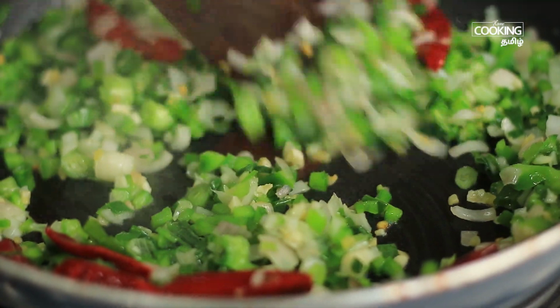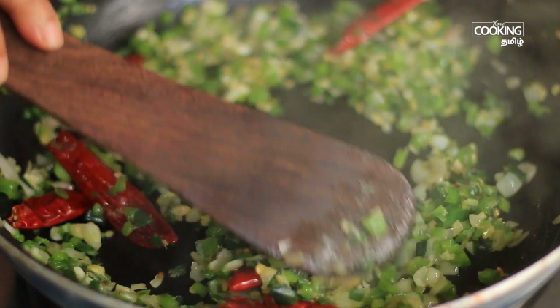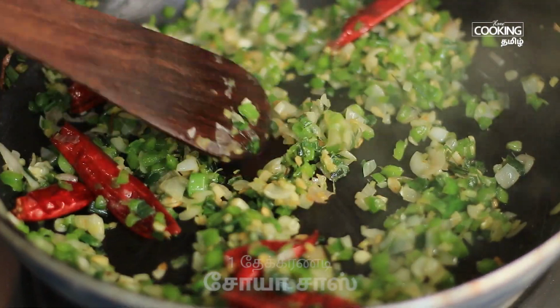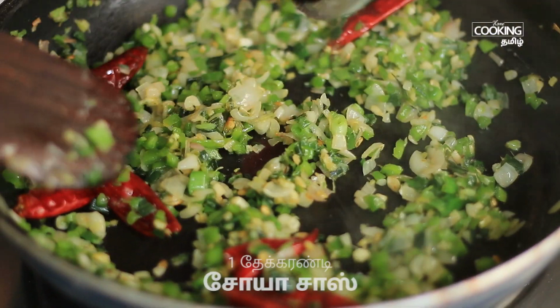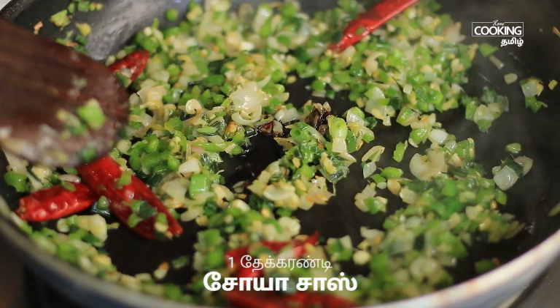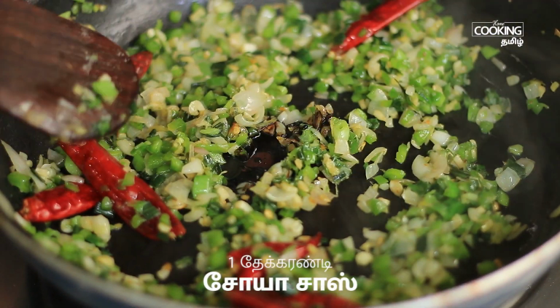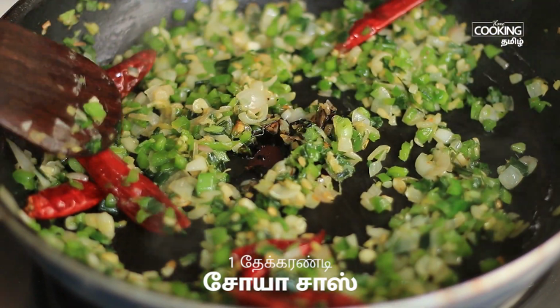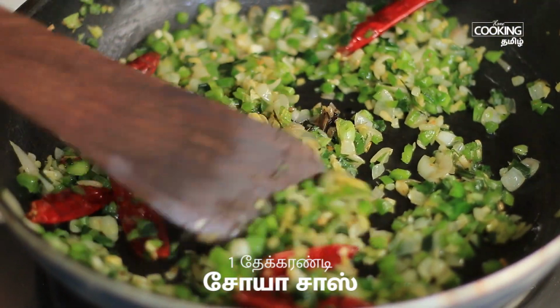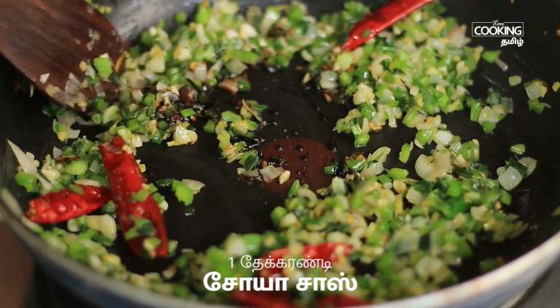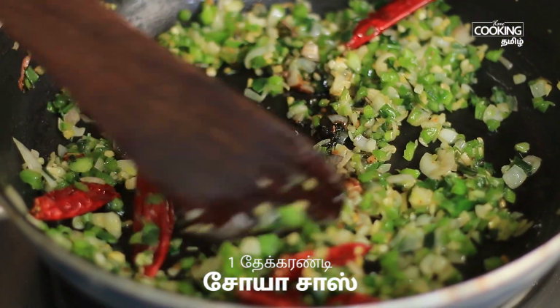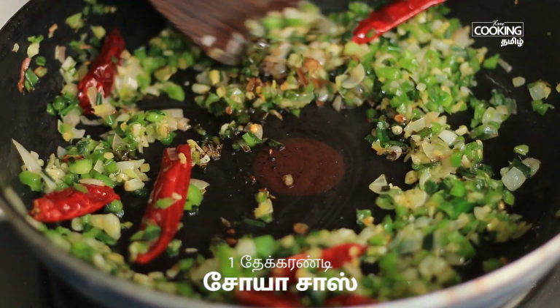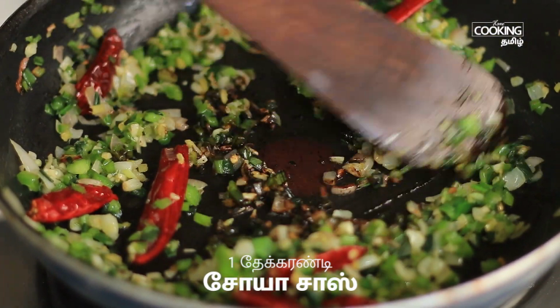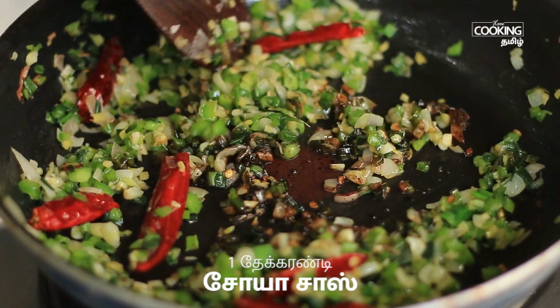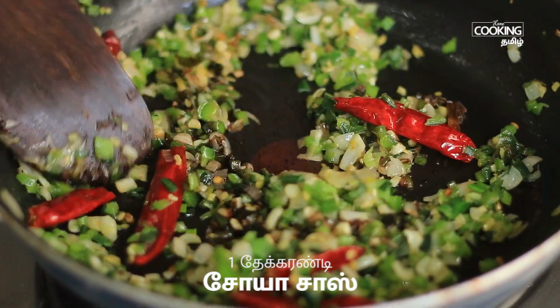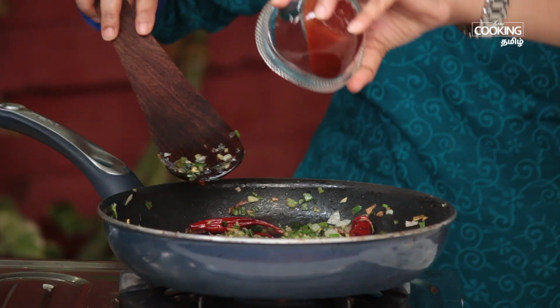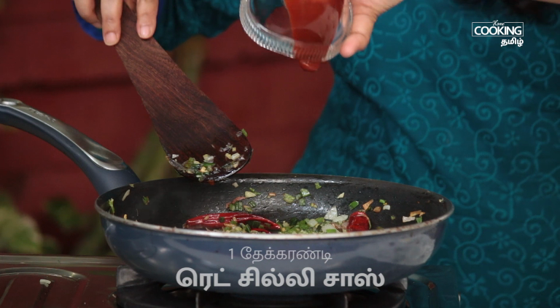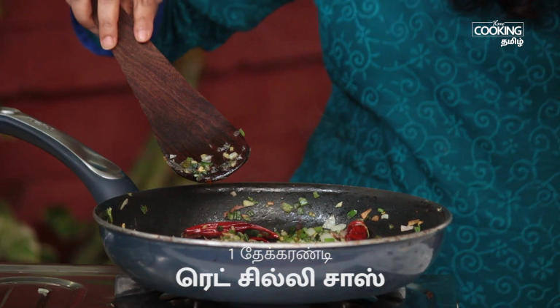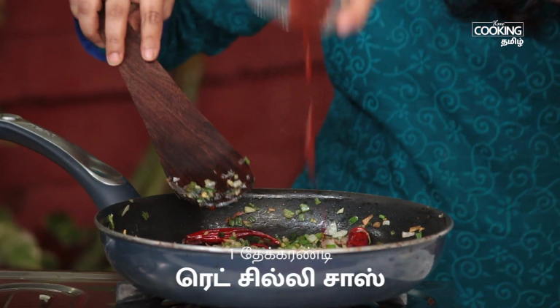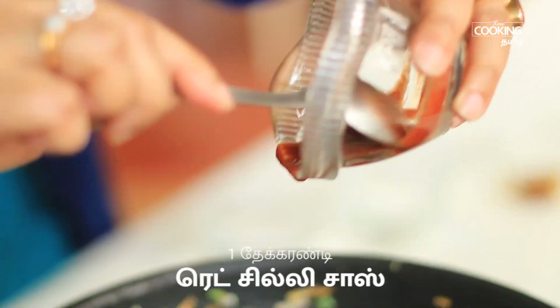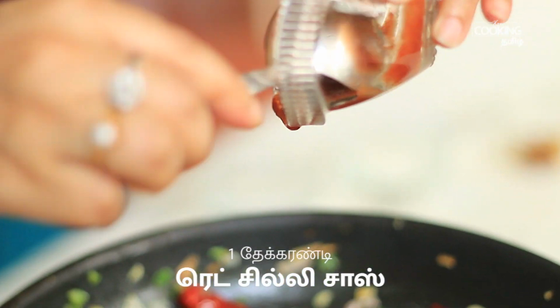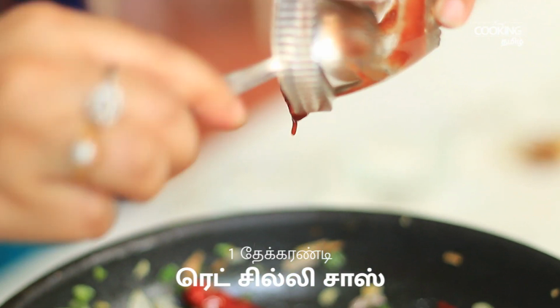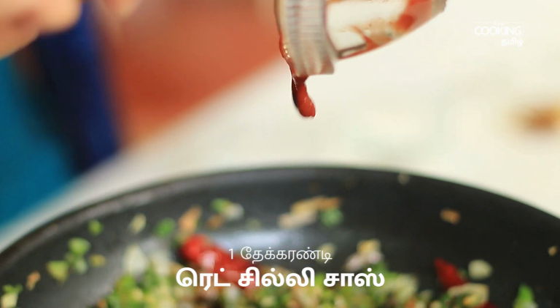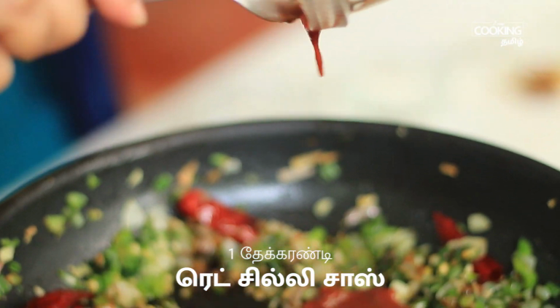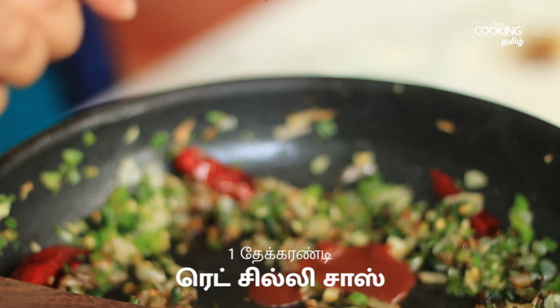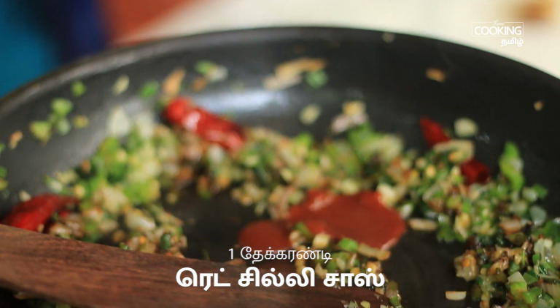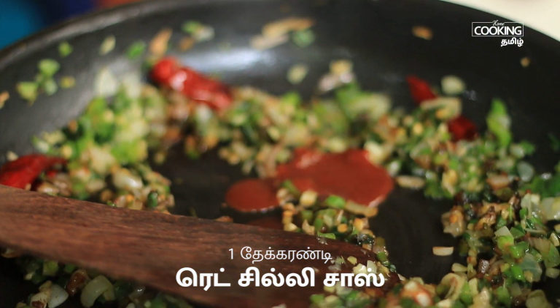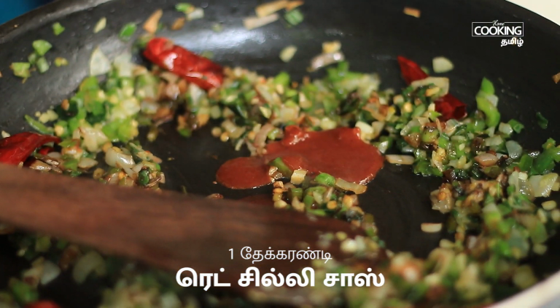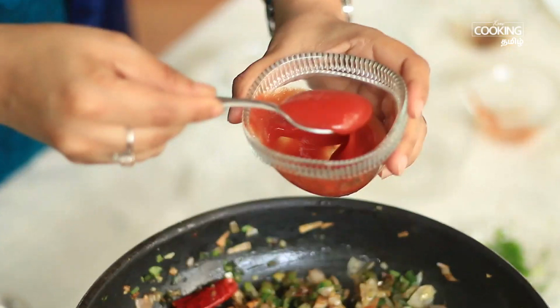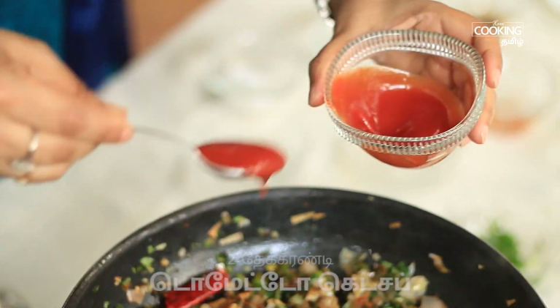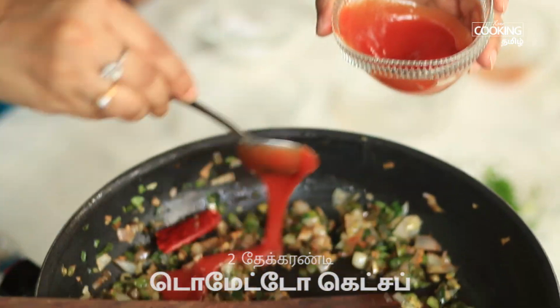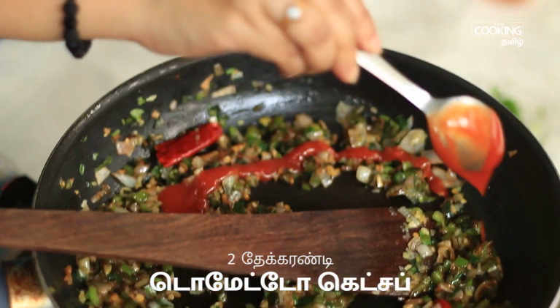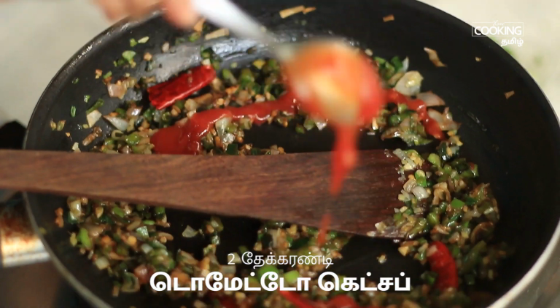Add 1 teaspoon of soy sauce, 1 teaspoon of red chili sauce, and 2 teaspoons of tomato ketchup.